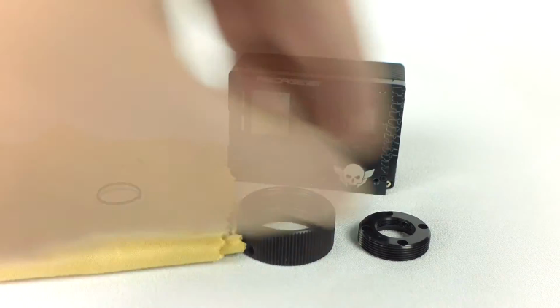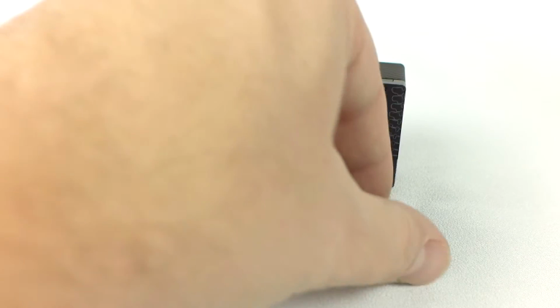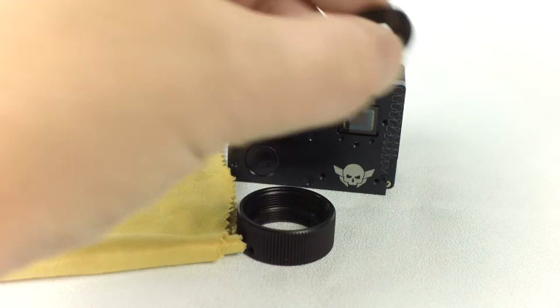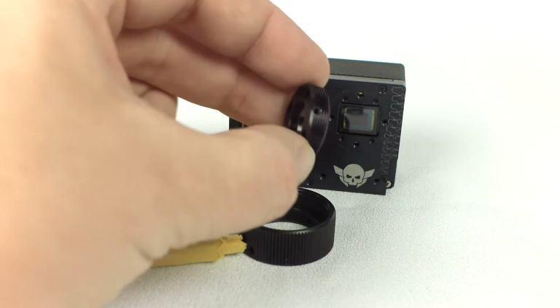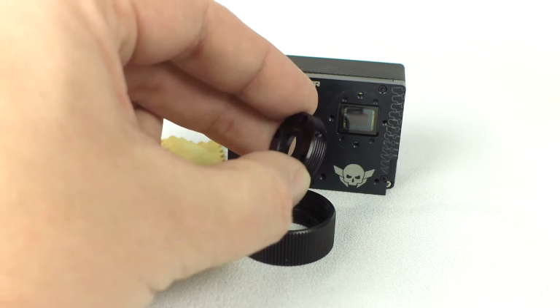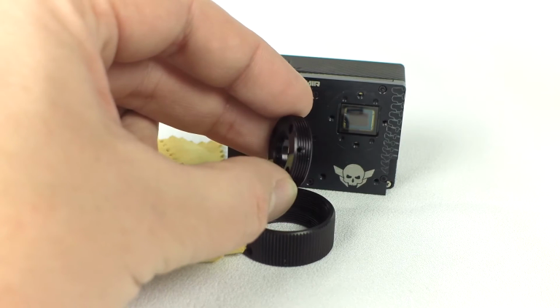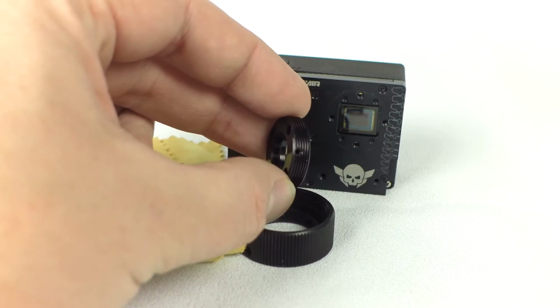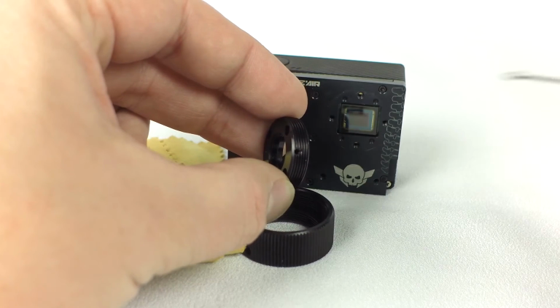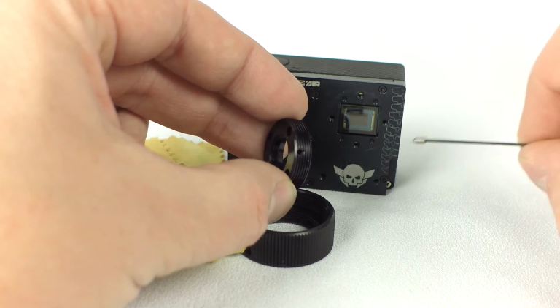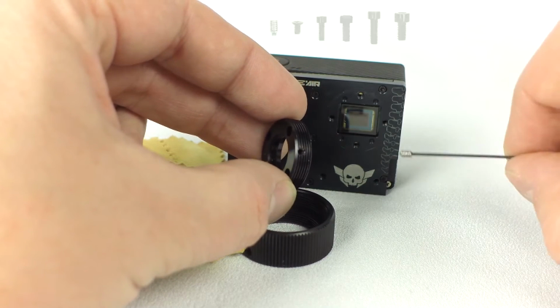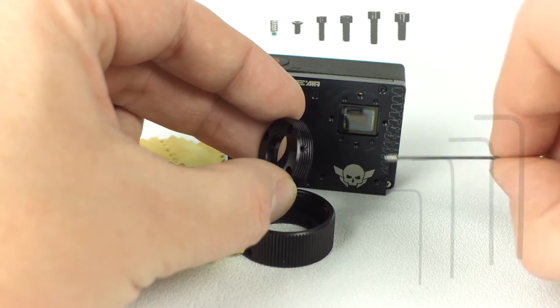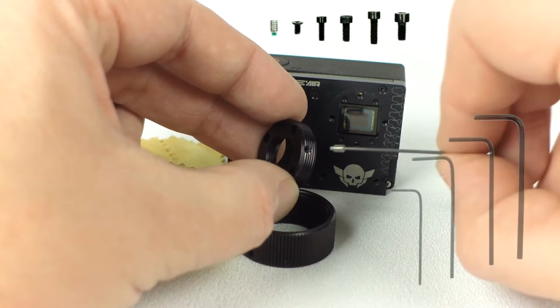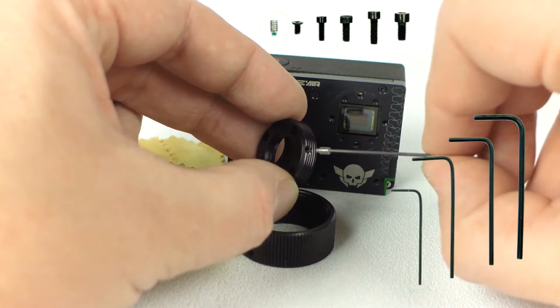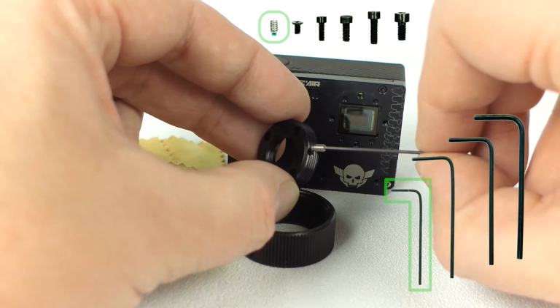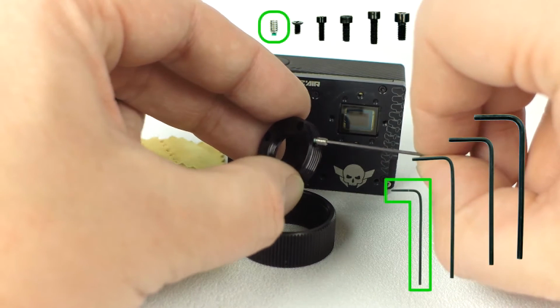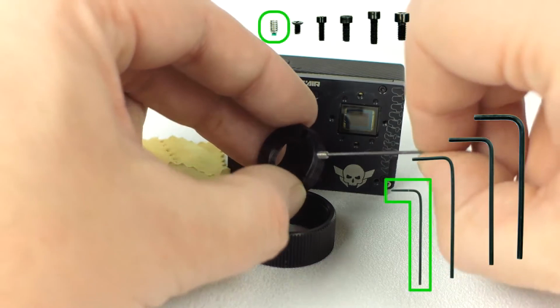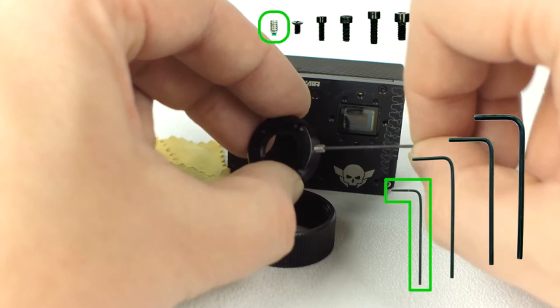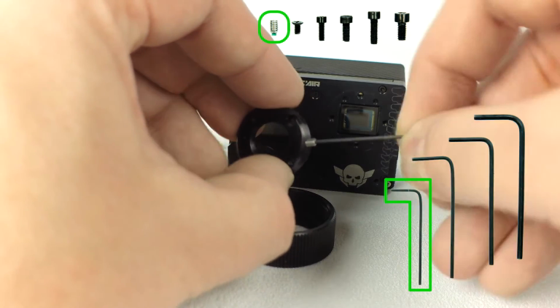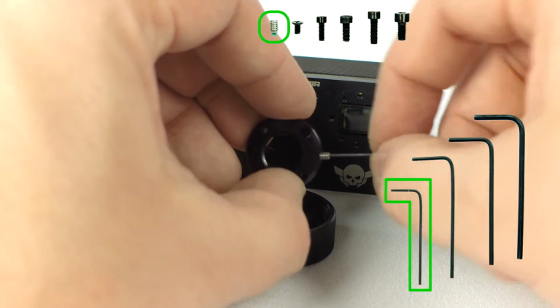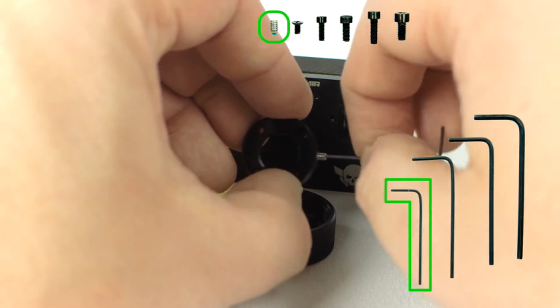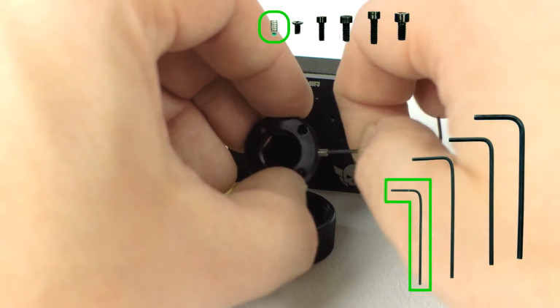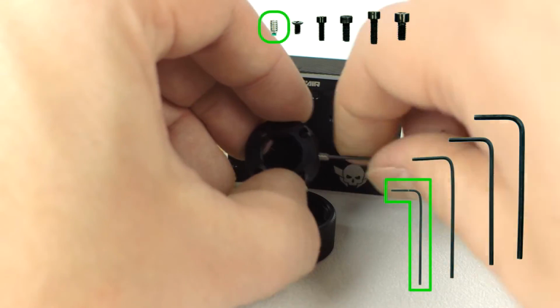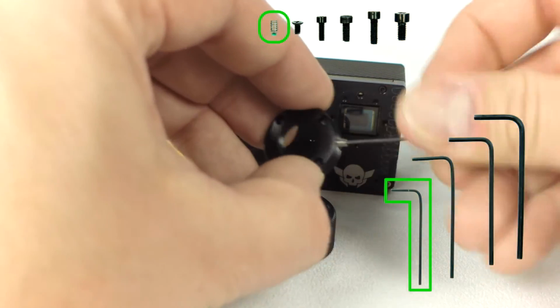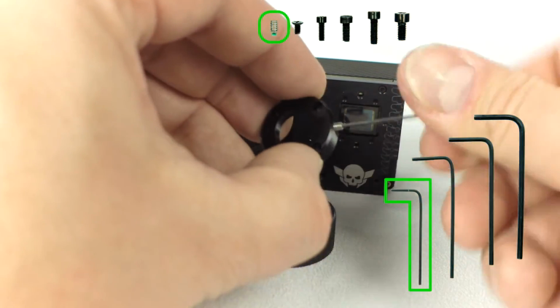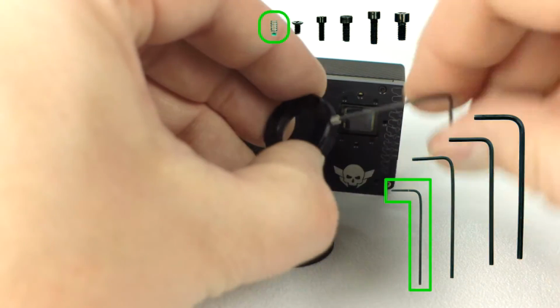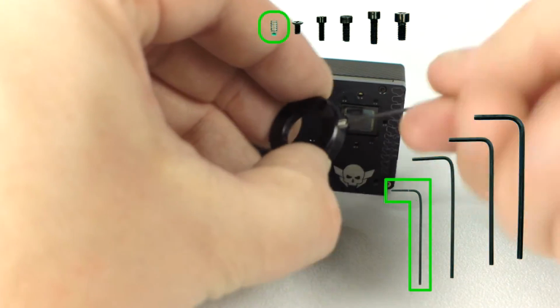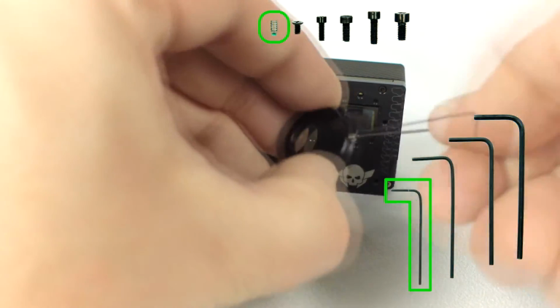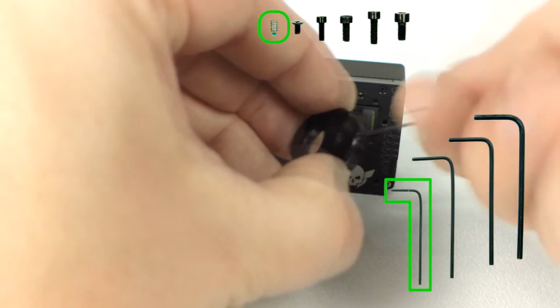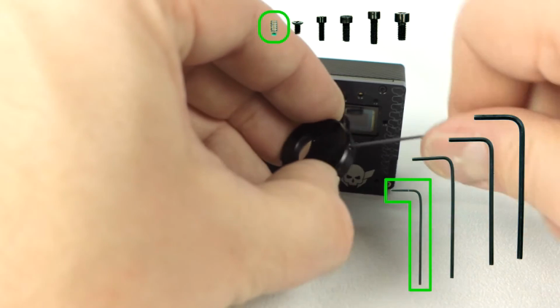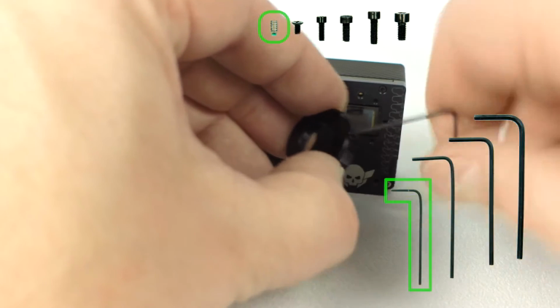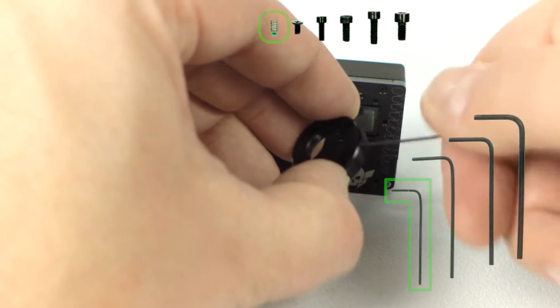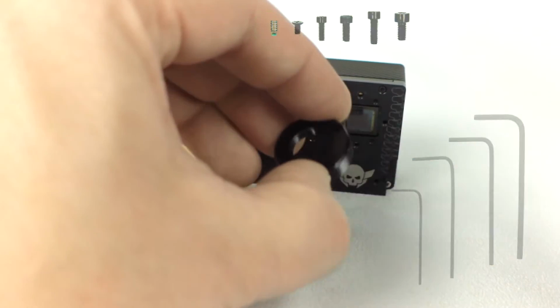On the side of the small M12 mounting ring, you will find a place to add a set screw. Add the screw pictured using your smallest L key — the screws are located in the accessory pouch. Make sure the screw goes in past the threading on the side of the ring.